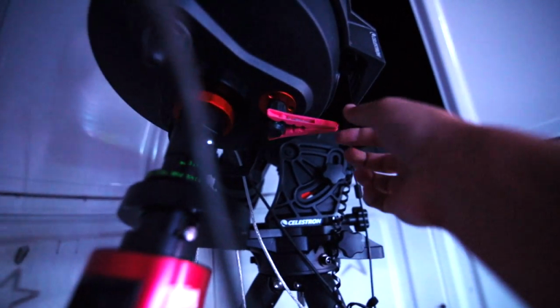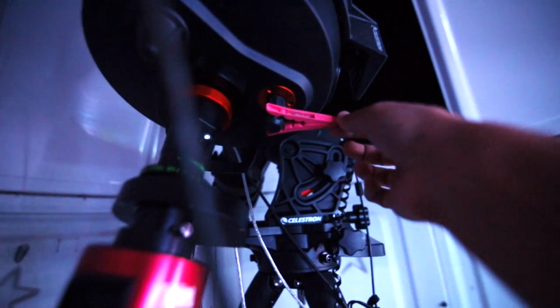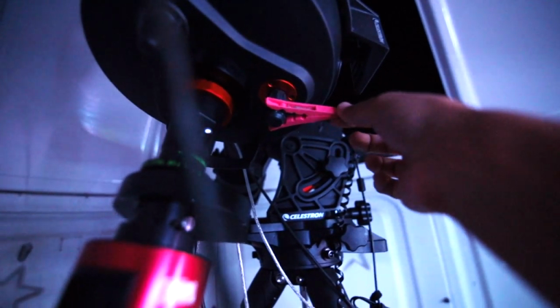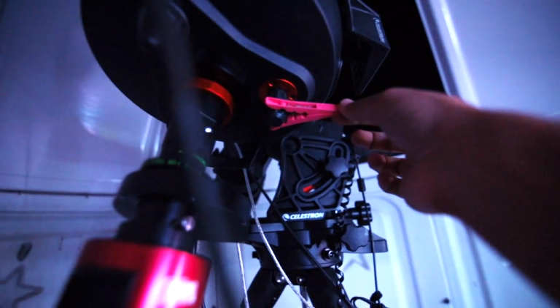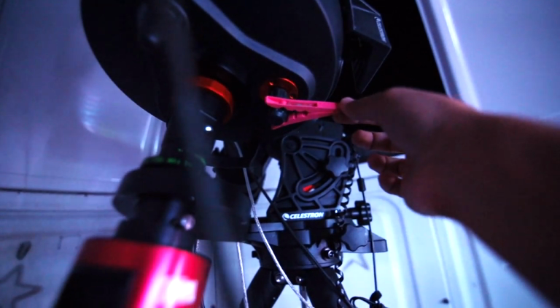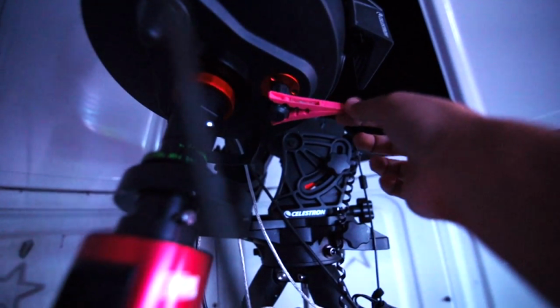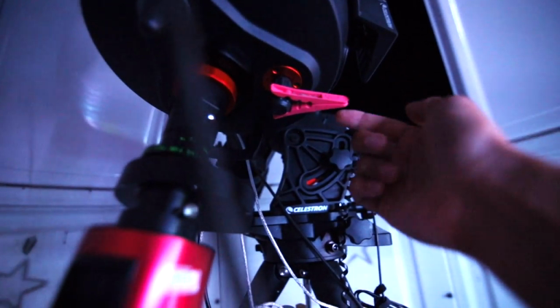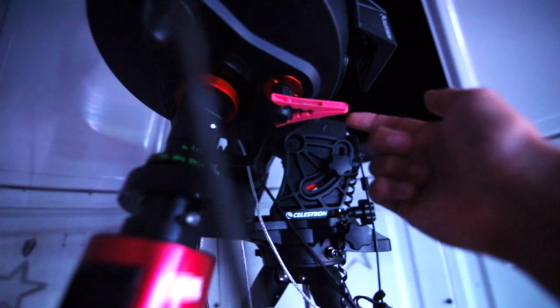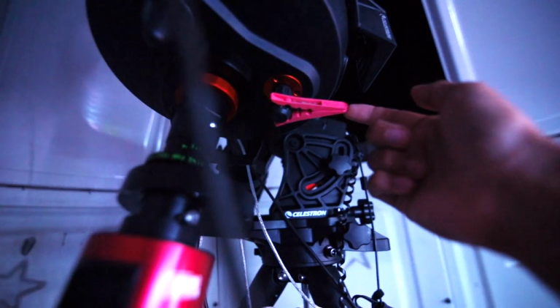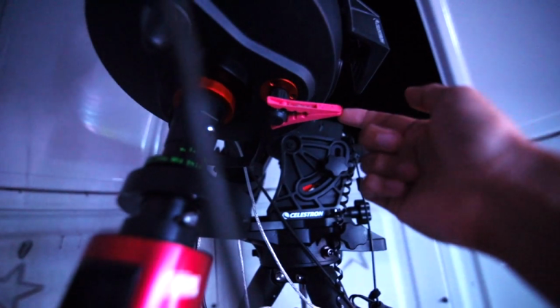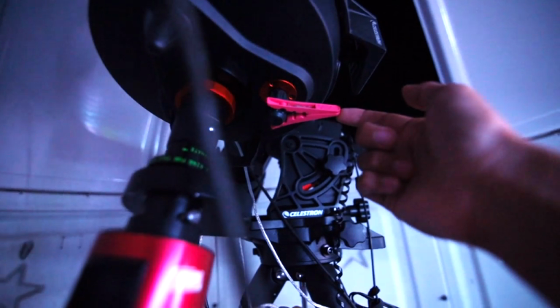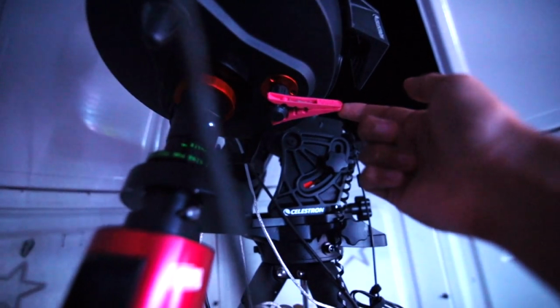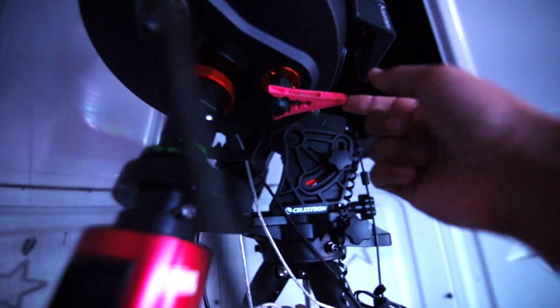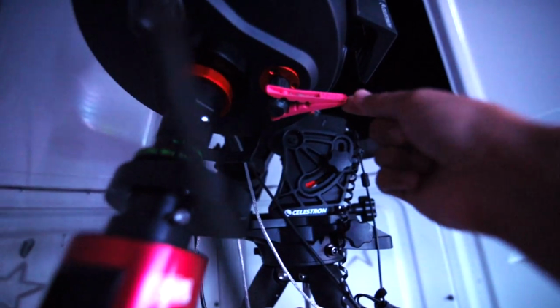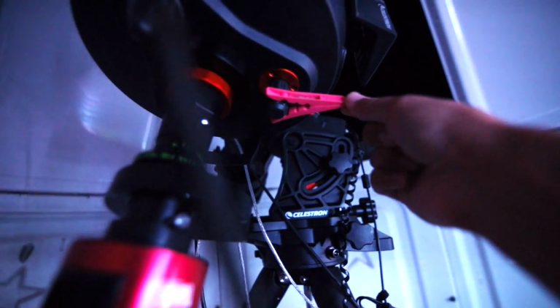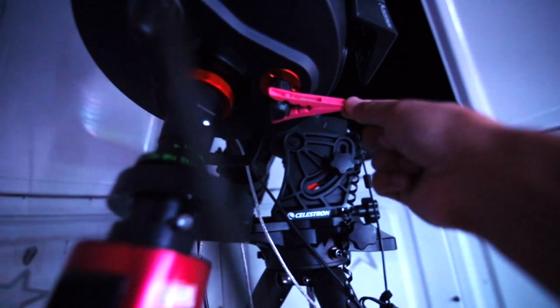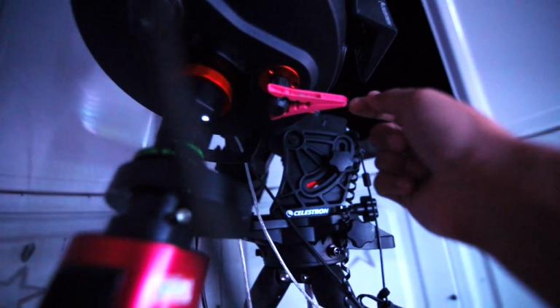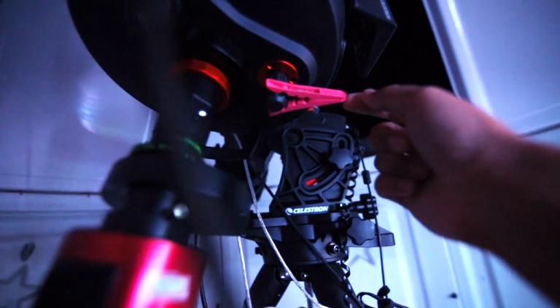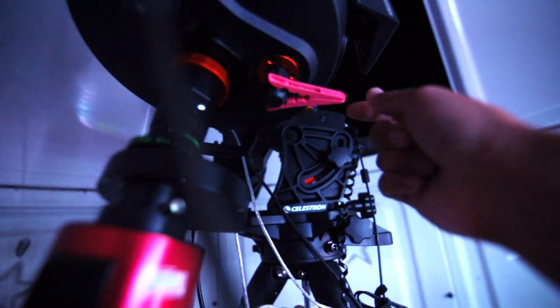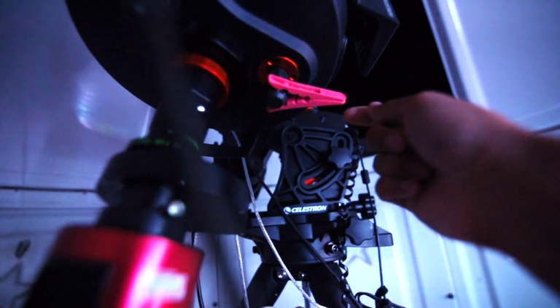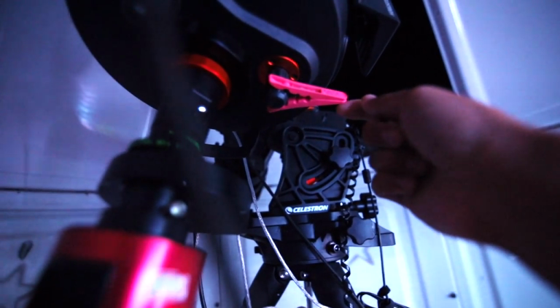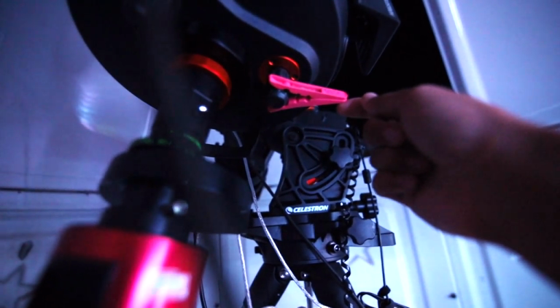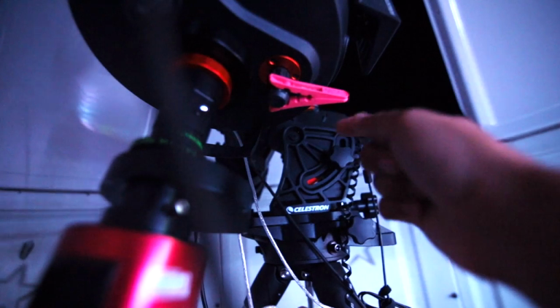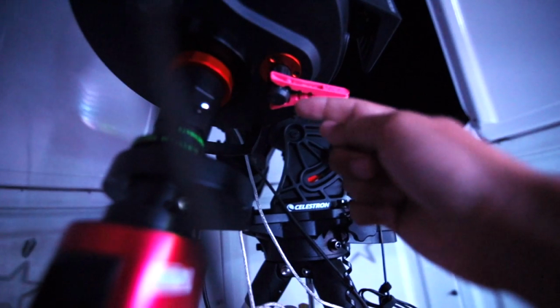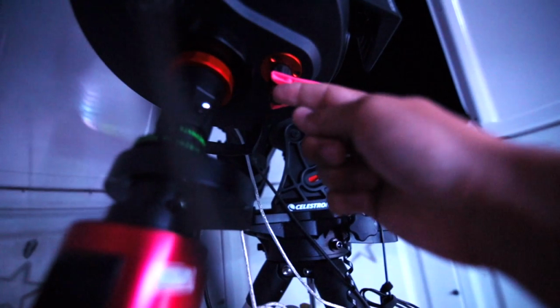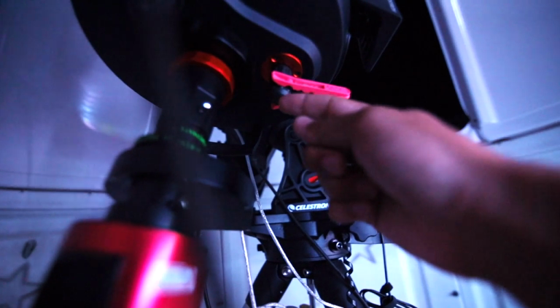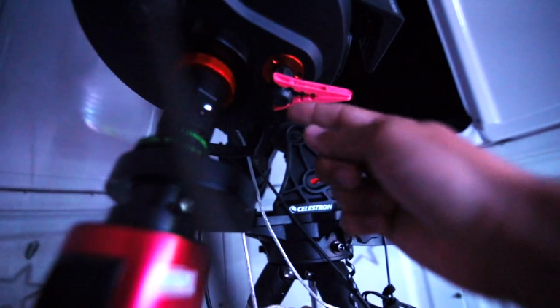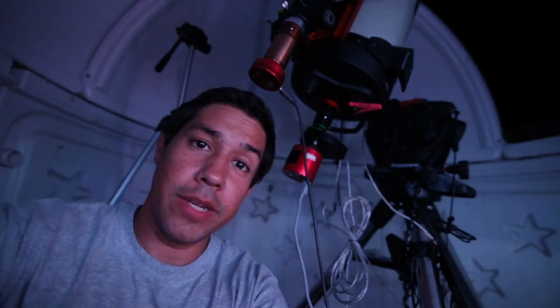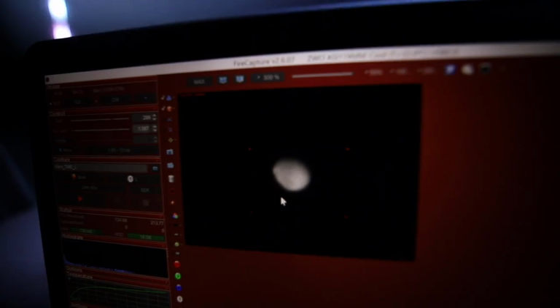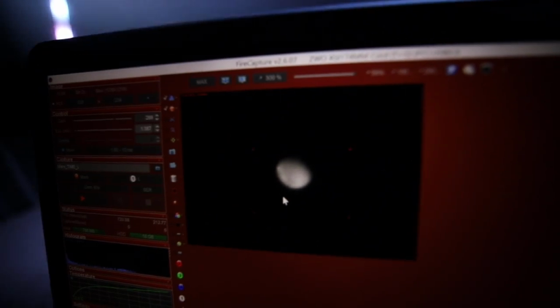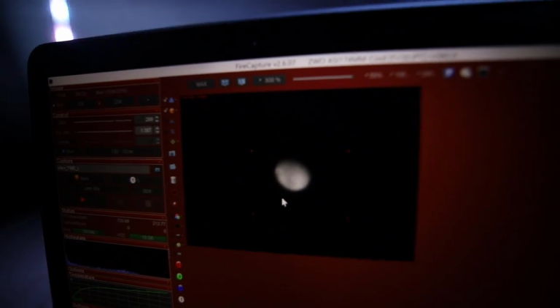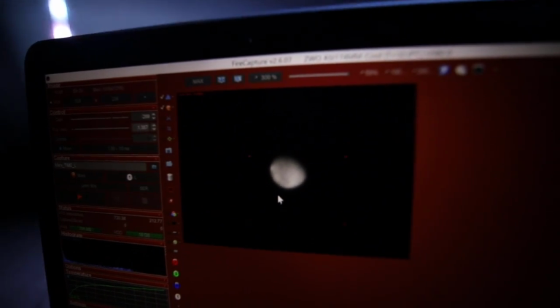Boom! Feather touch control. Now I can just gently nudge this forwards and backwards and get really much finer control than I did before. Cheap! Now let's see how this goes.